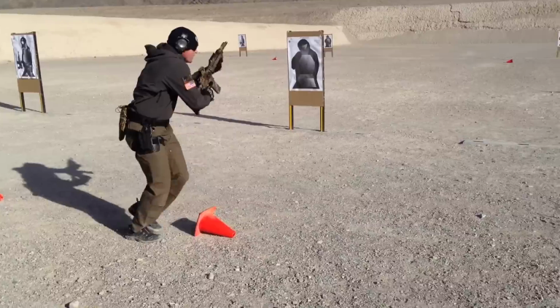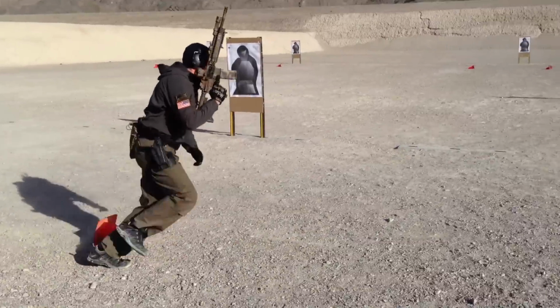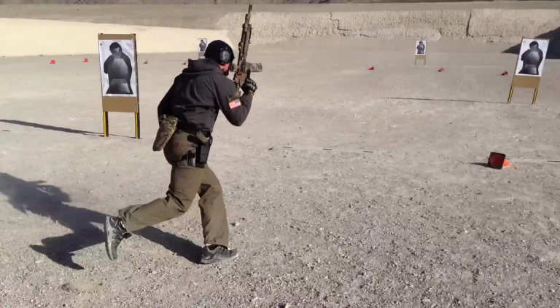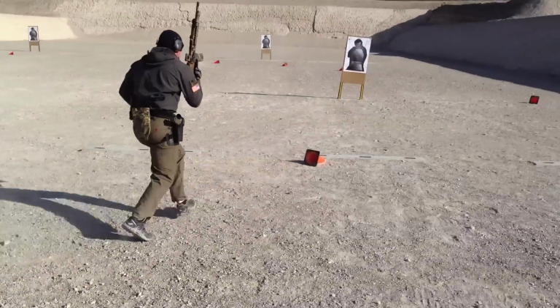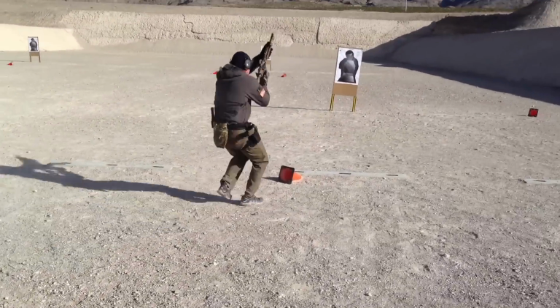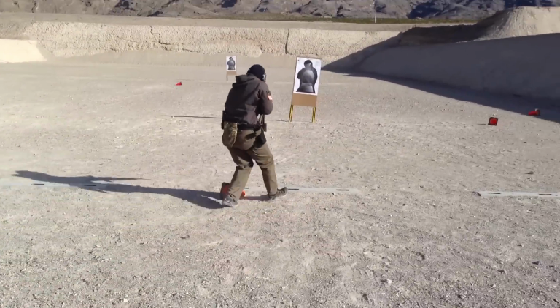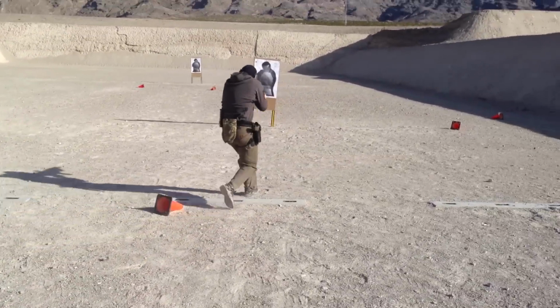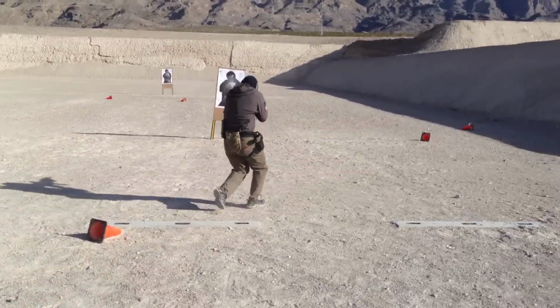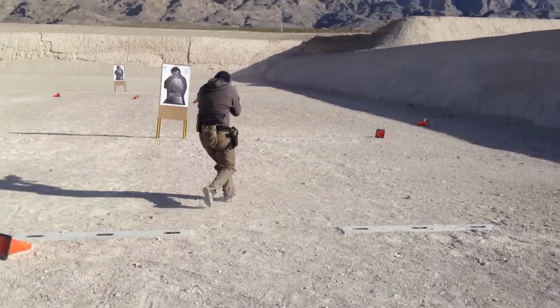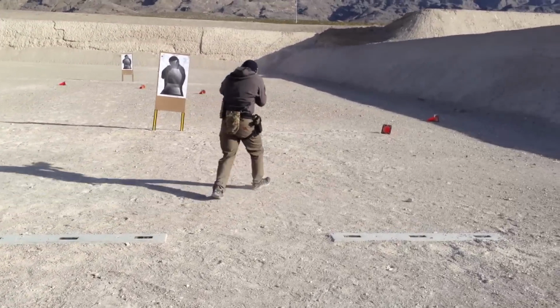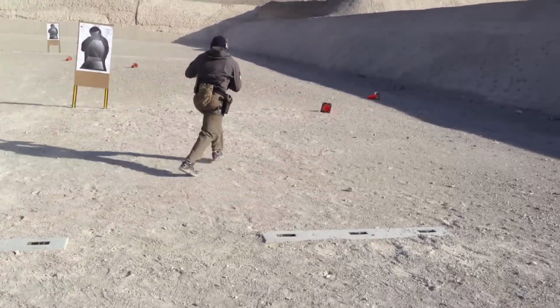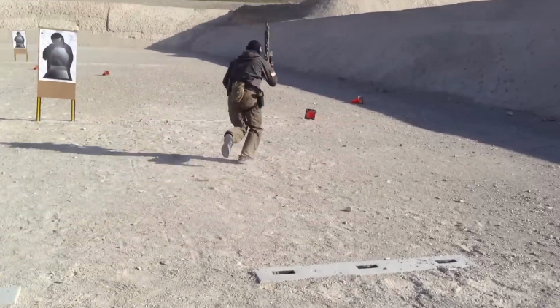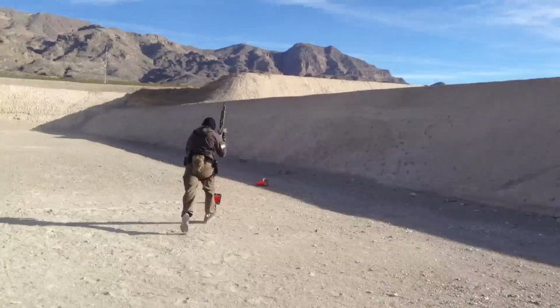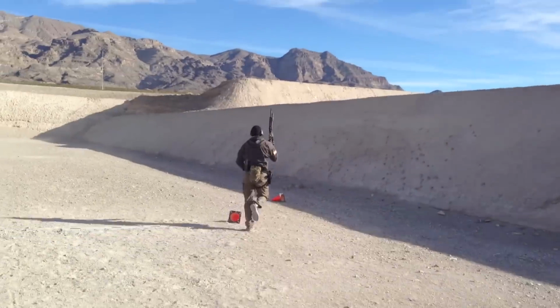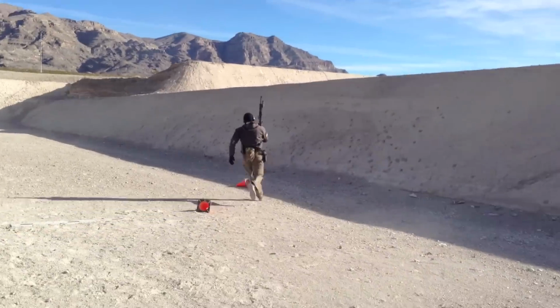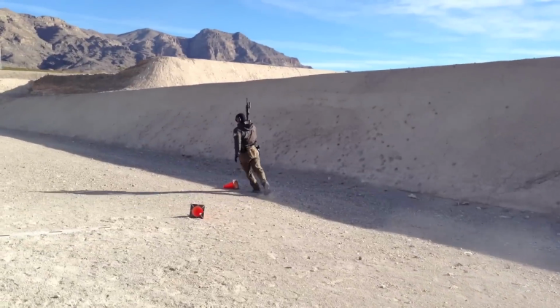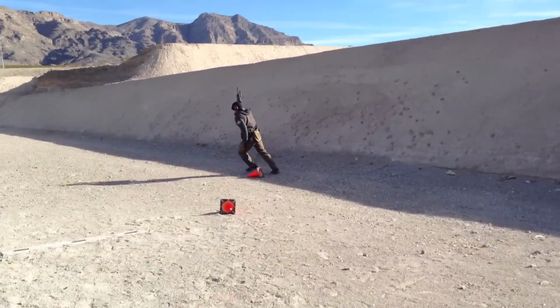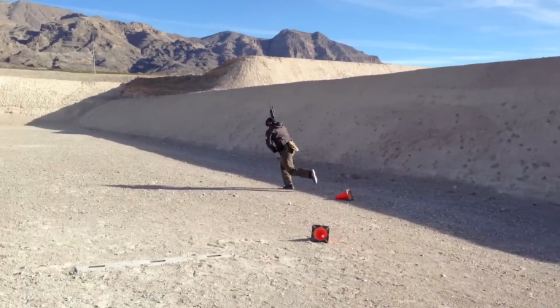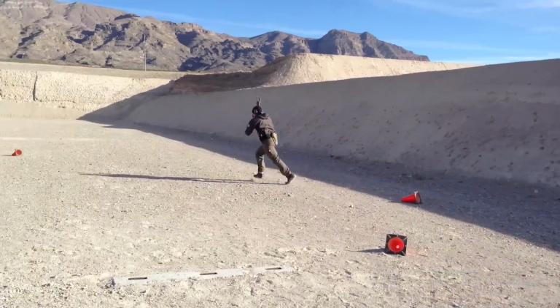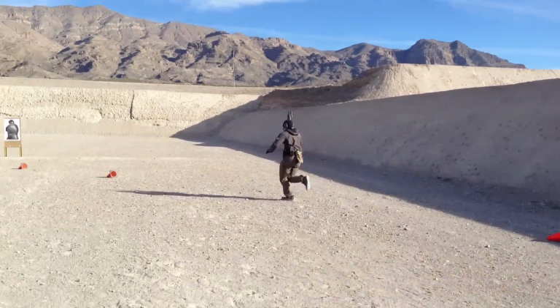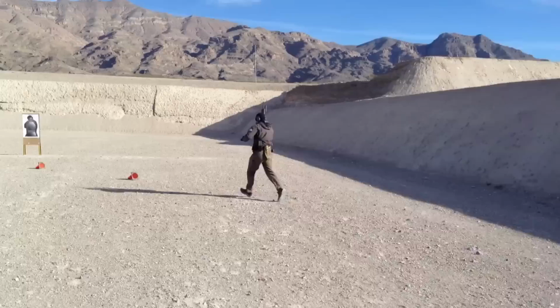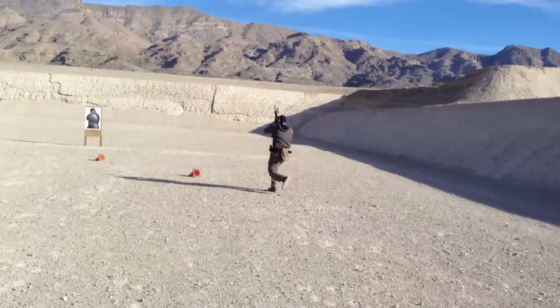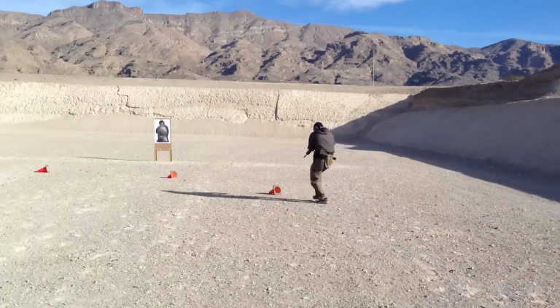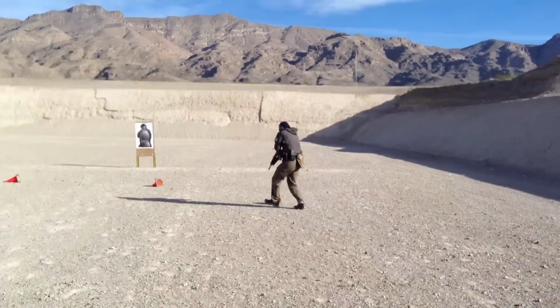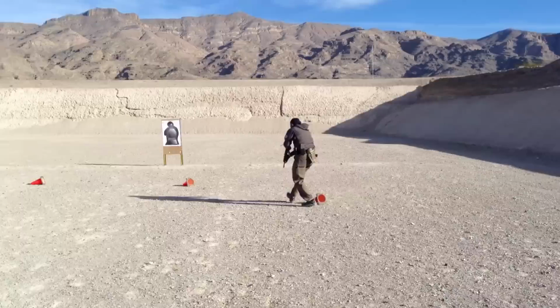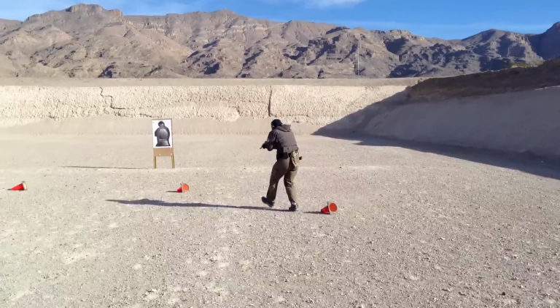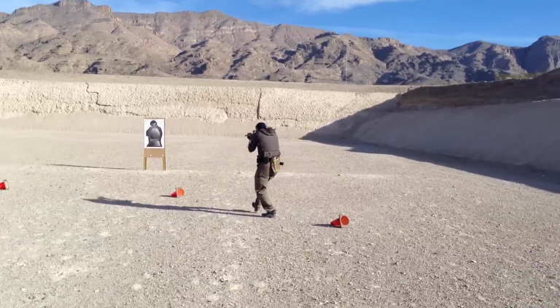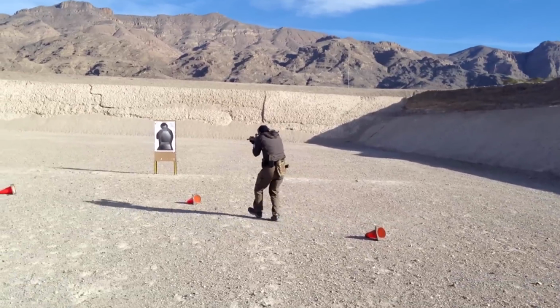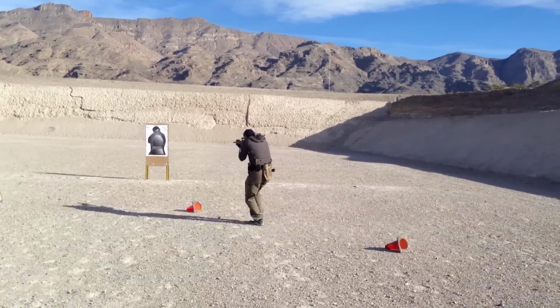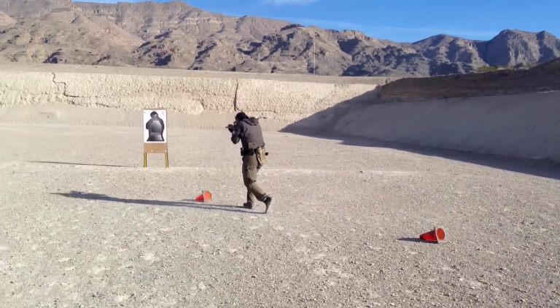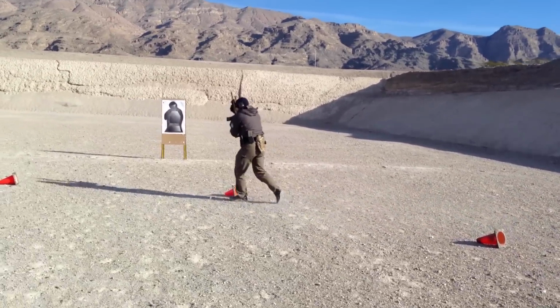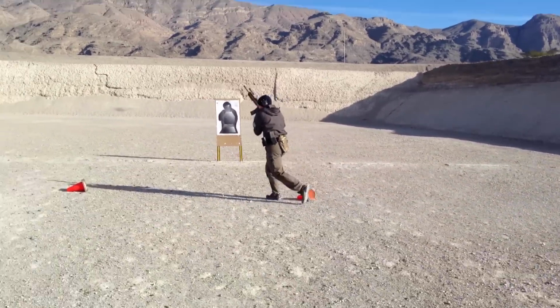By shifting the distance to which the cones are apart, by altering the distance between targets and the cones, we can actually make it easier or harder. We can turn it into a stress course by adding in sprints and push-ups.